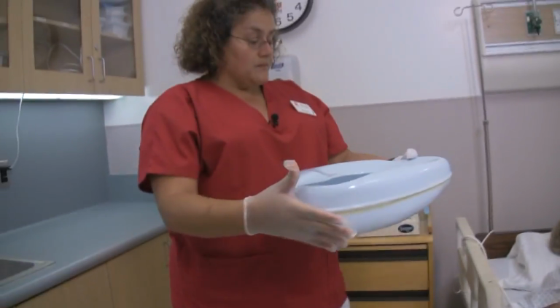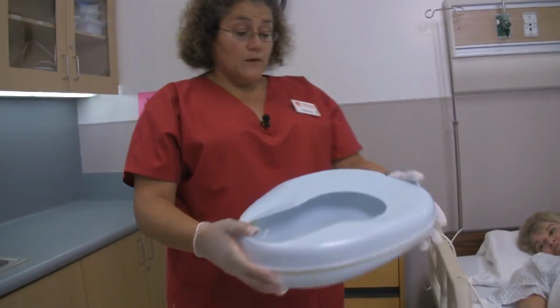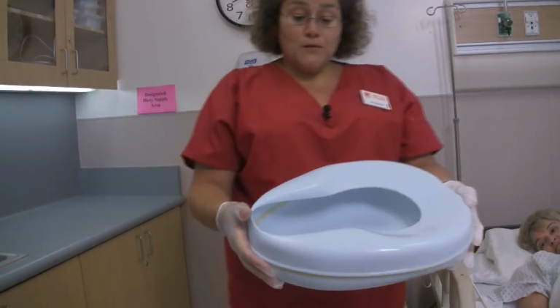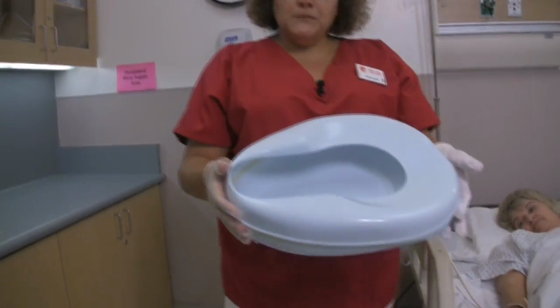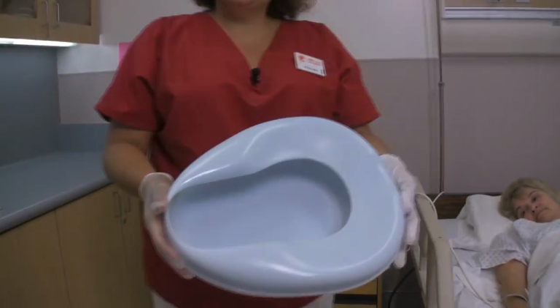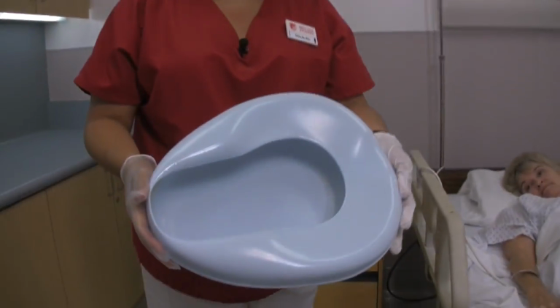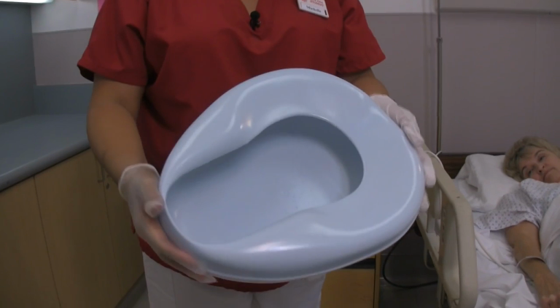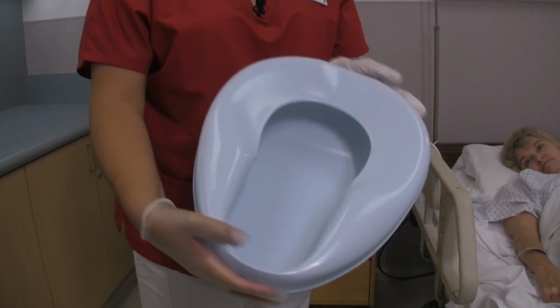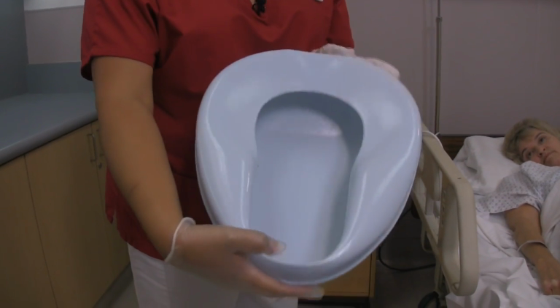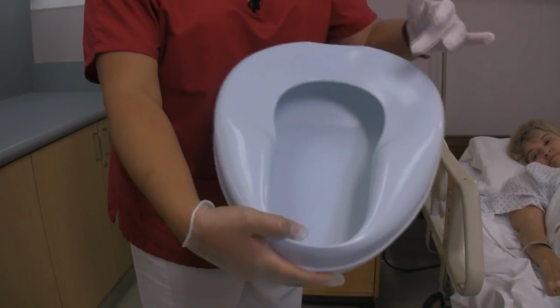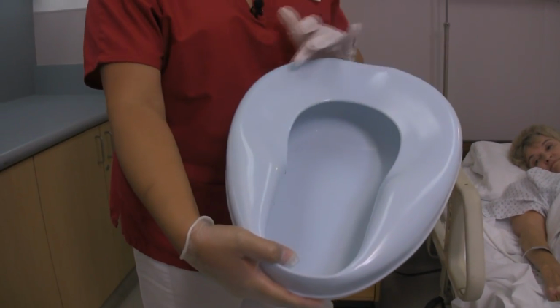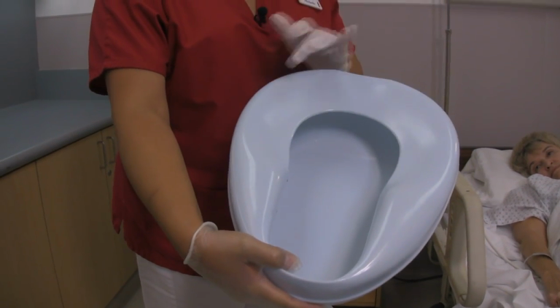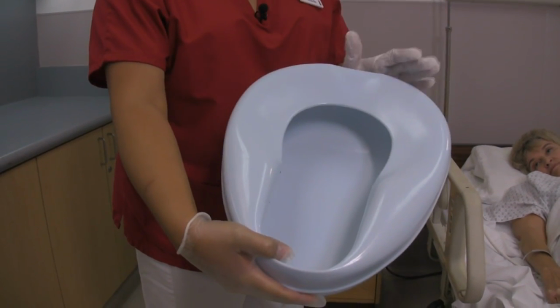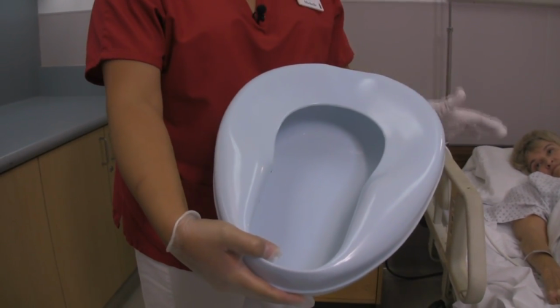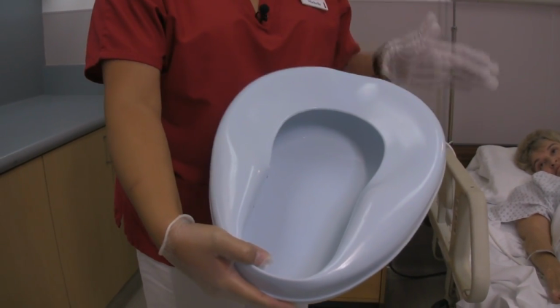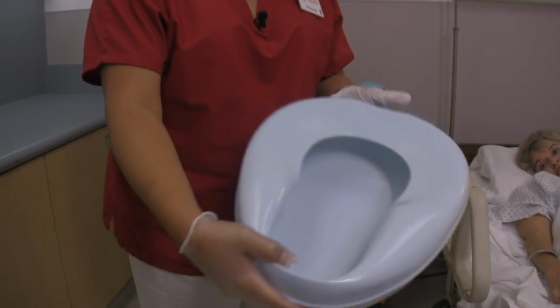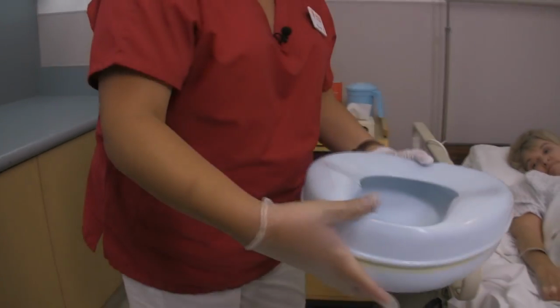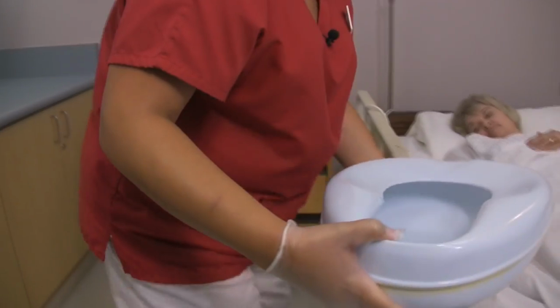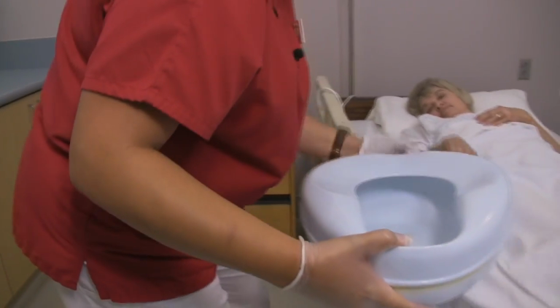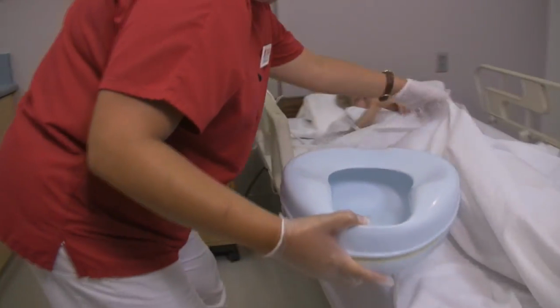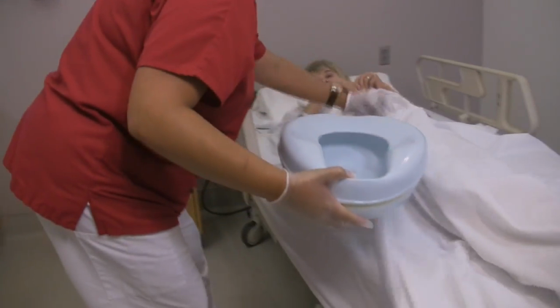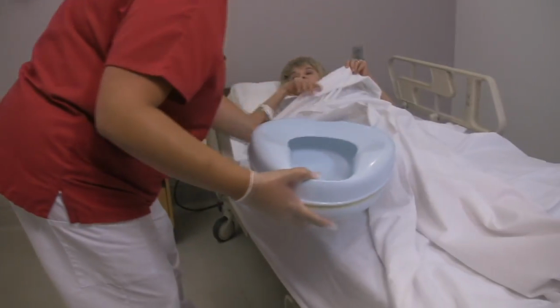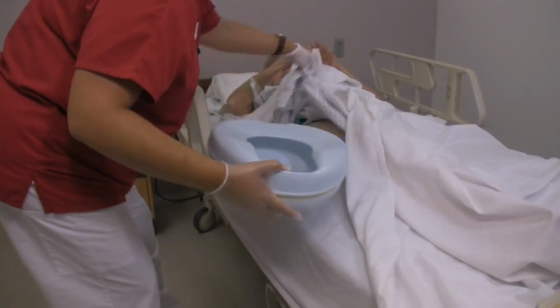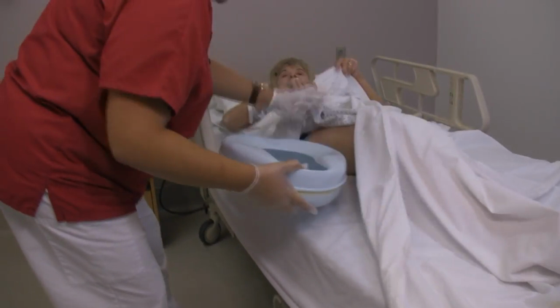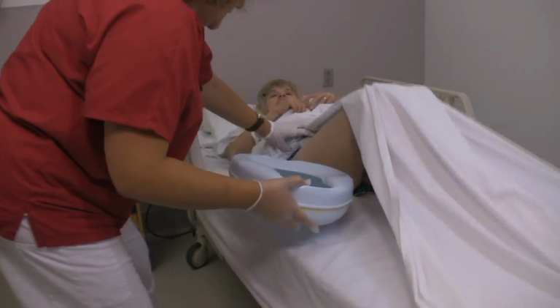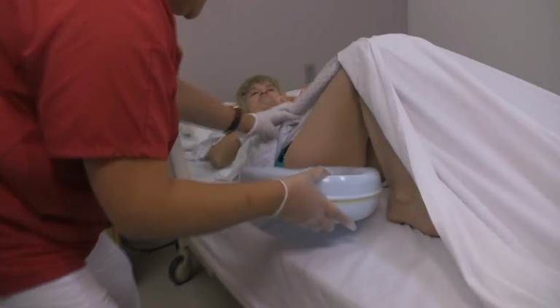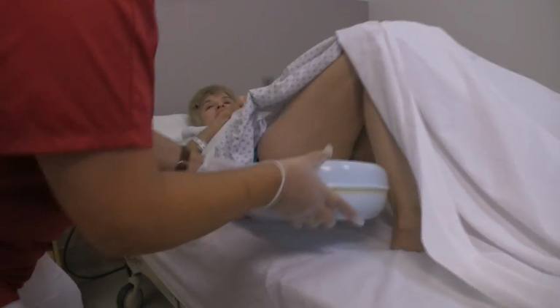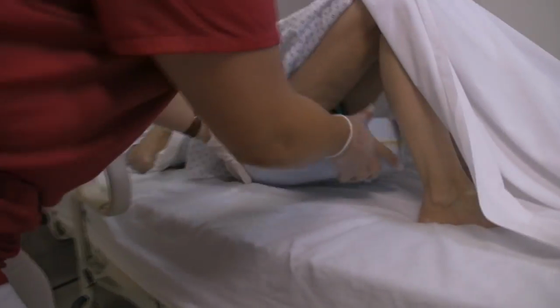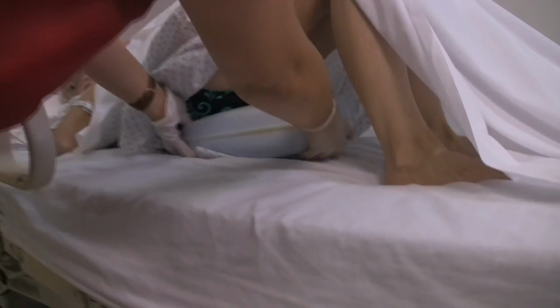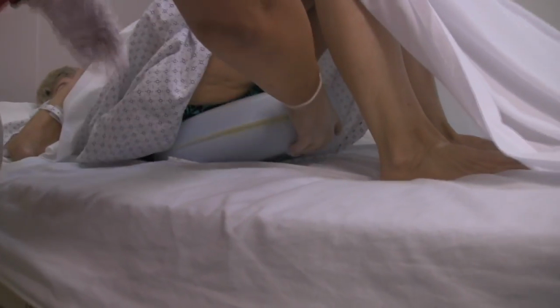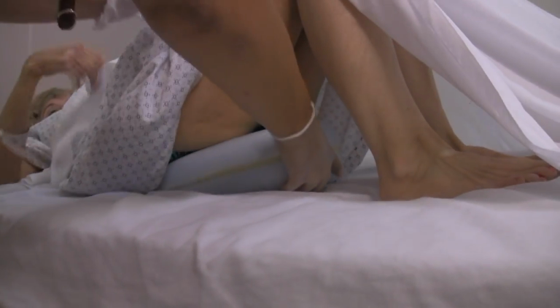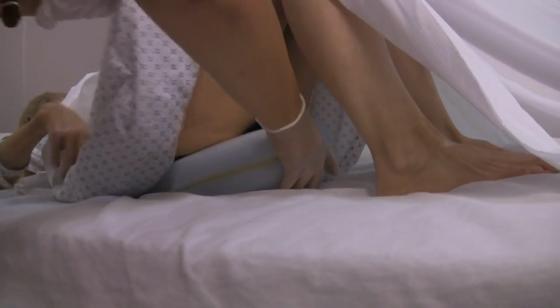It's very important to place the bedpan correctly. The wide end should go underneath the buttocks. Marilyn, can you lift your hips up for me? How's that feel?